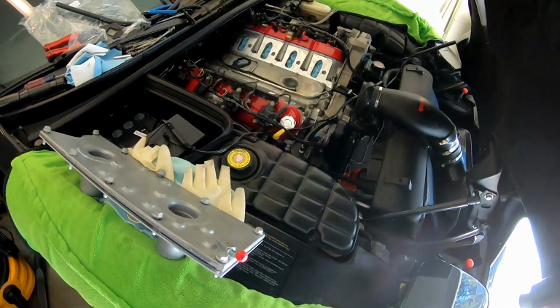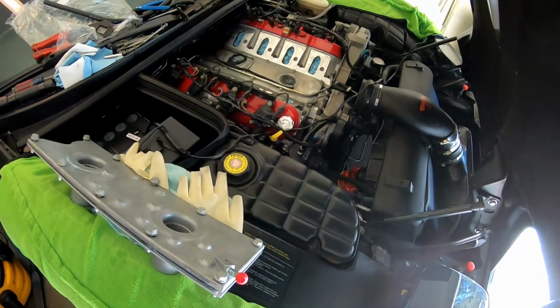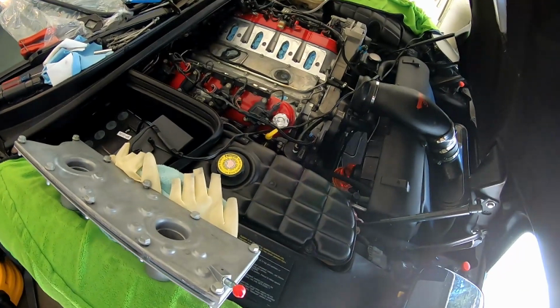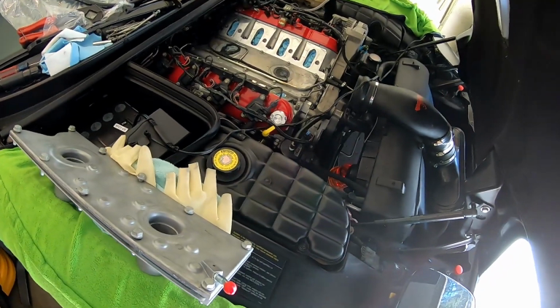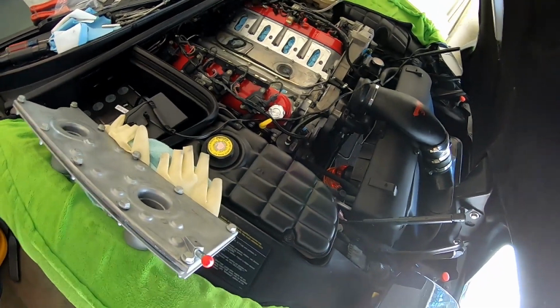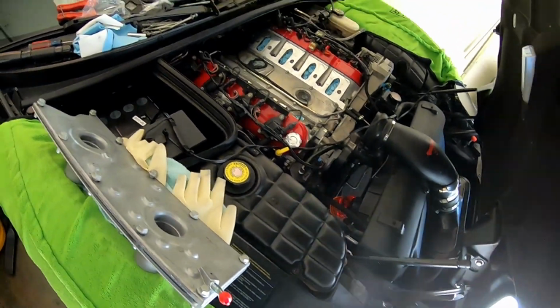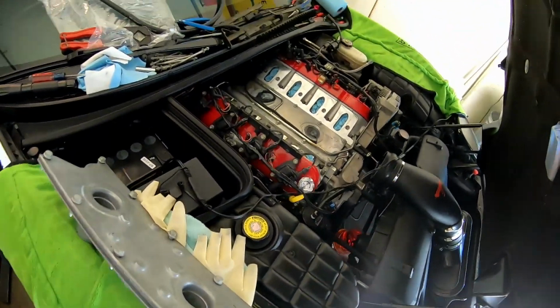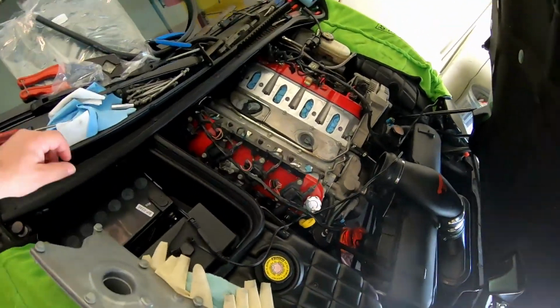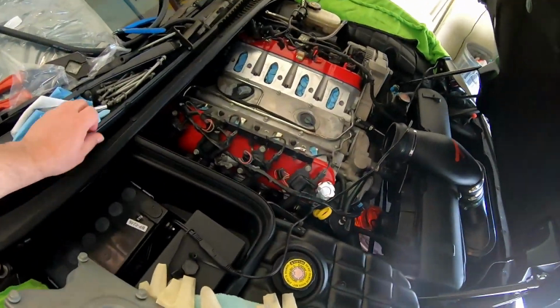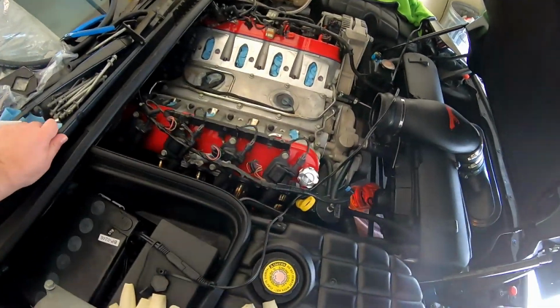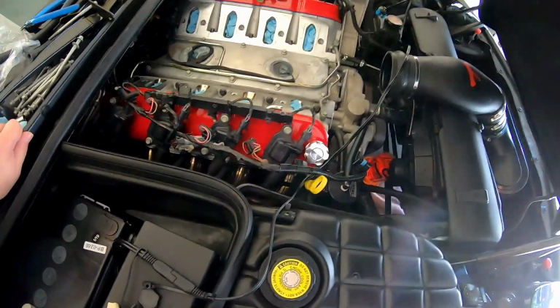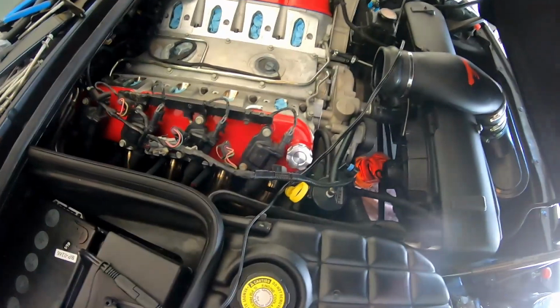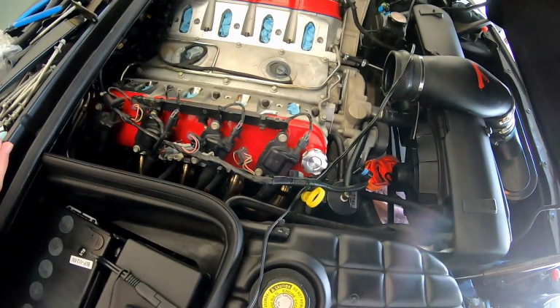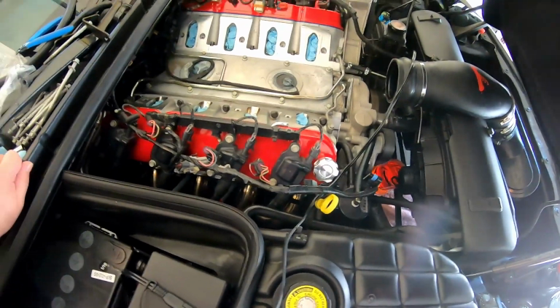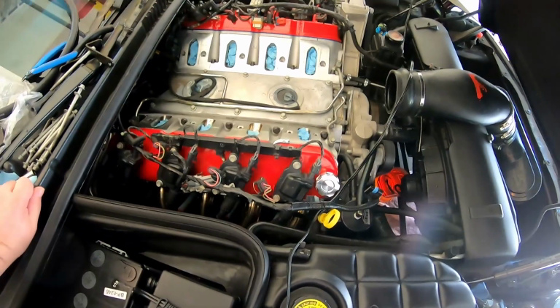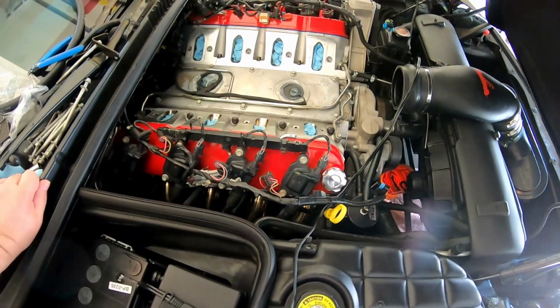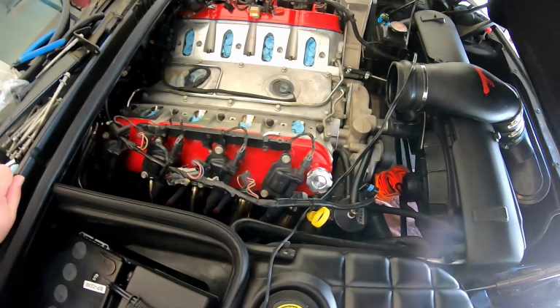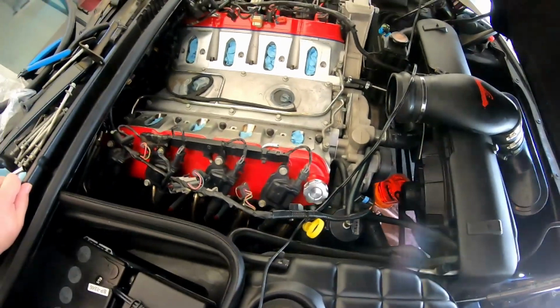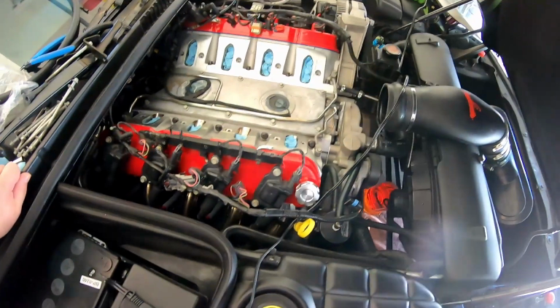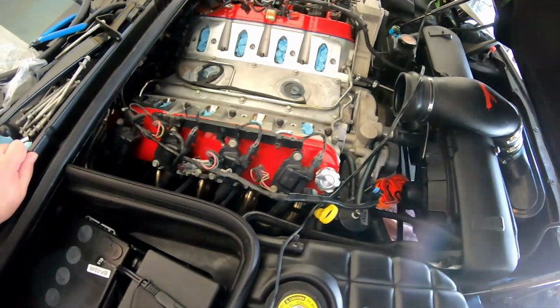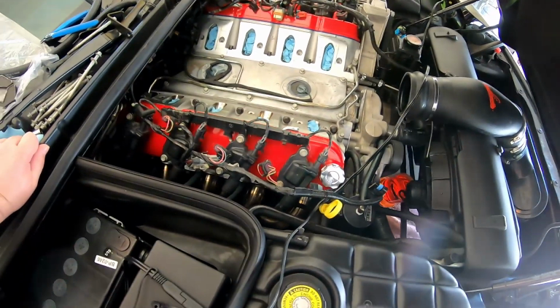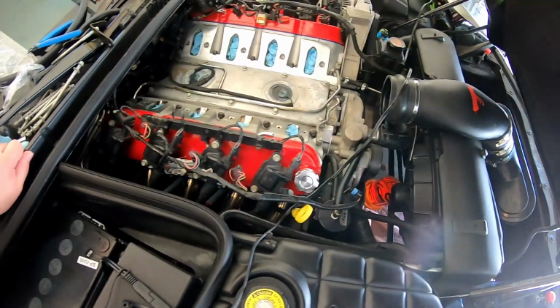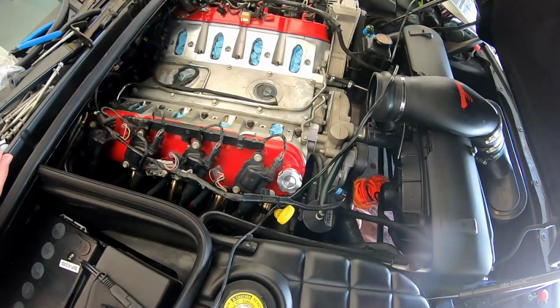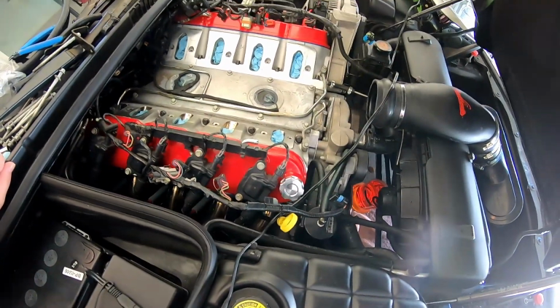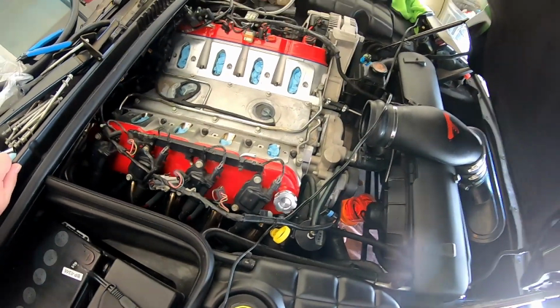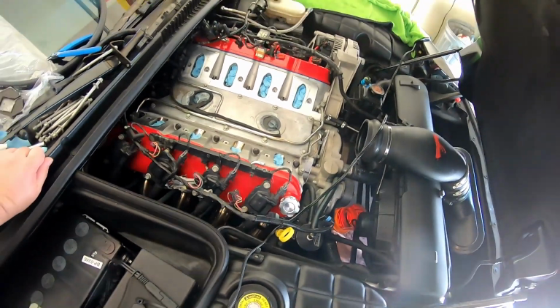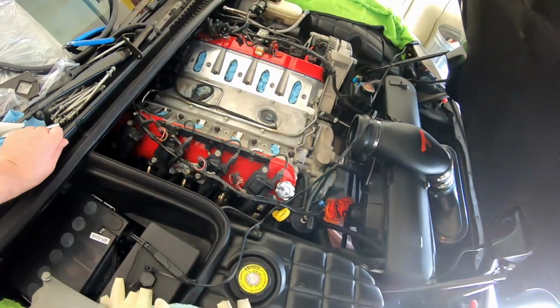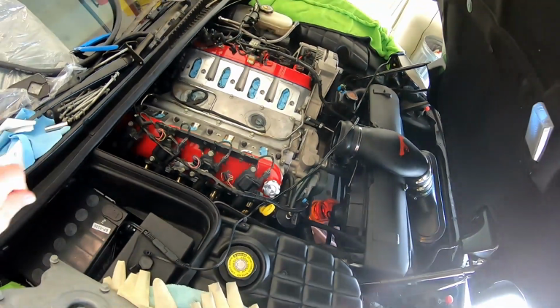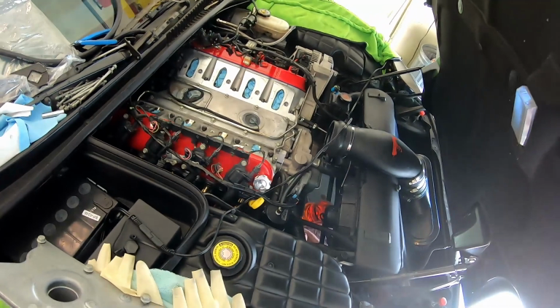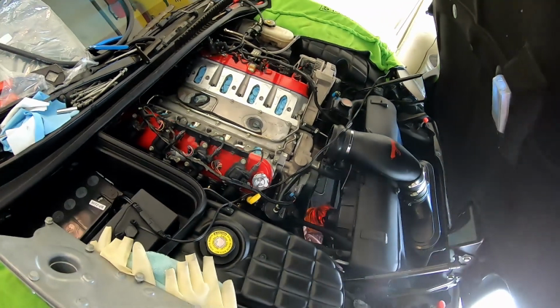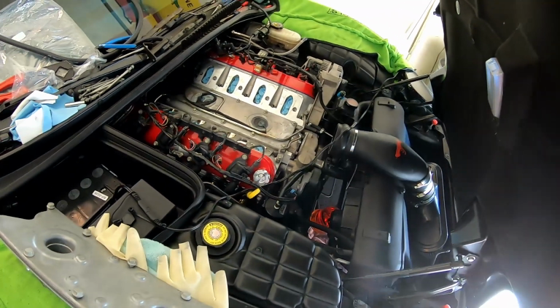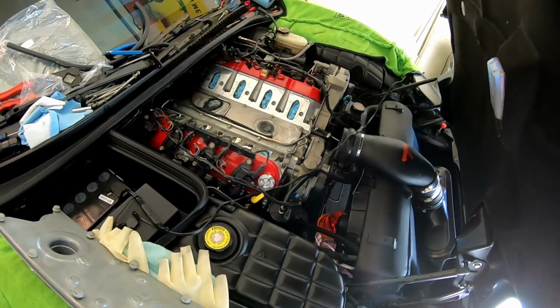Welcome back everybody - all five of you, however many there might be. Today is like project snowball.